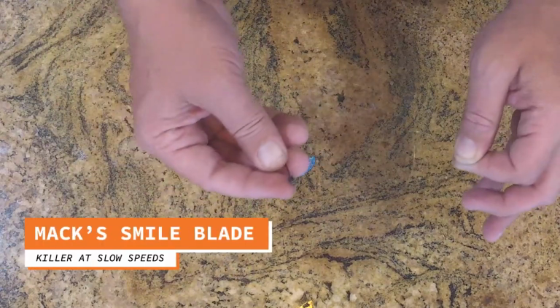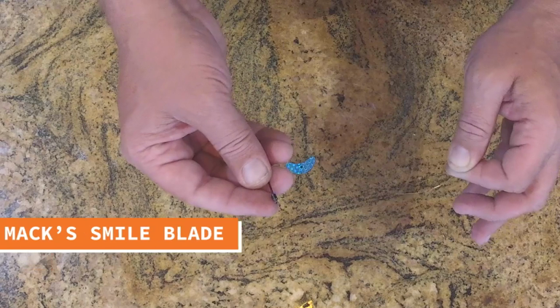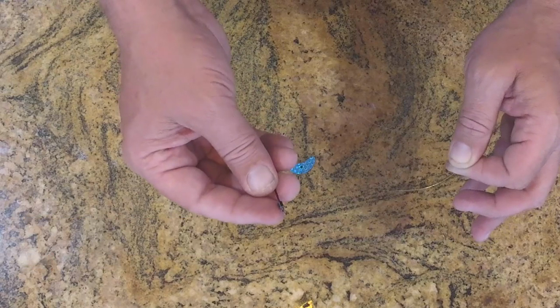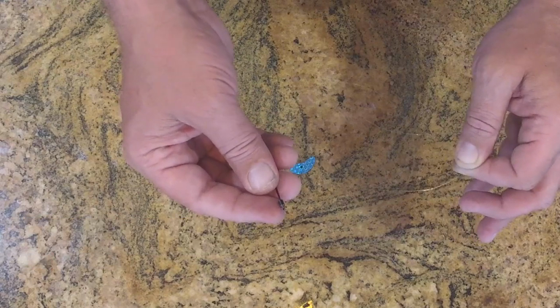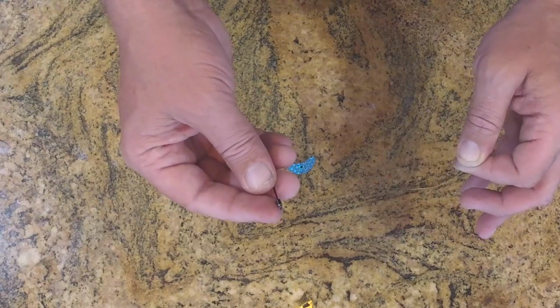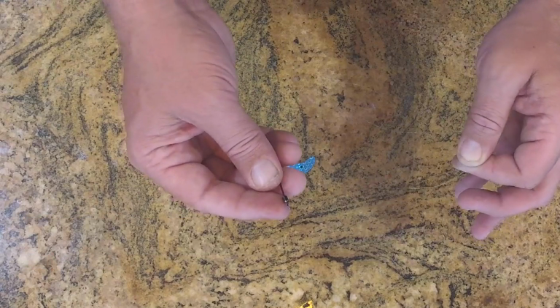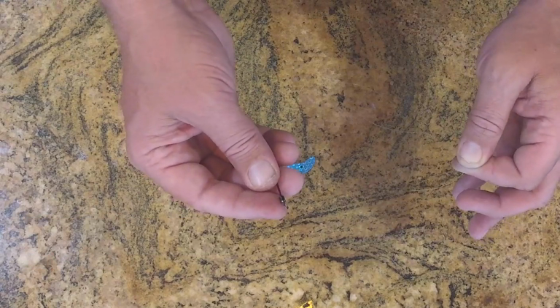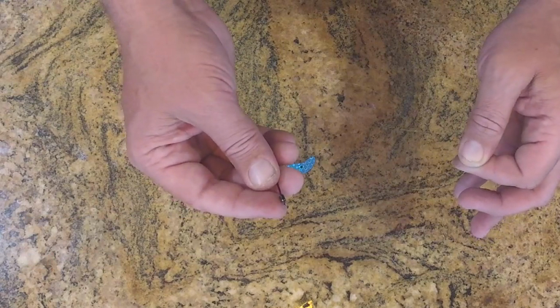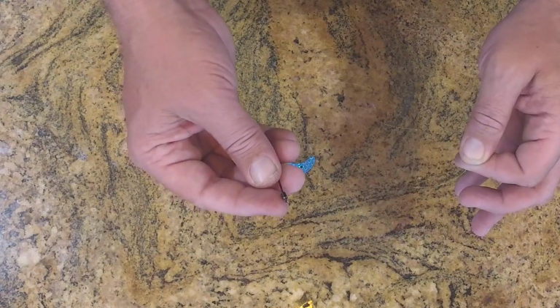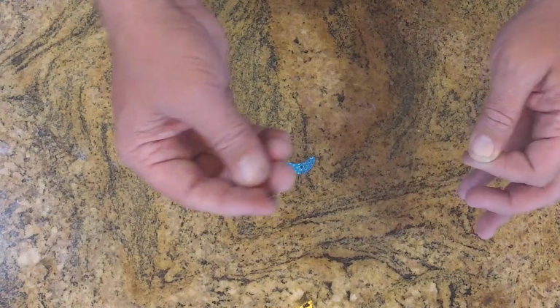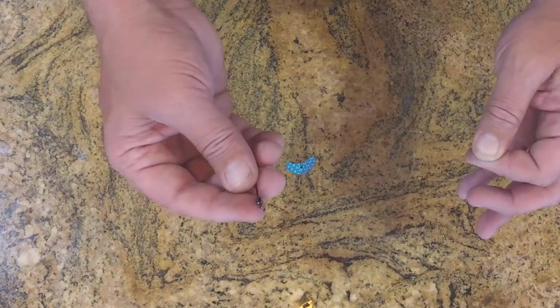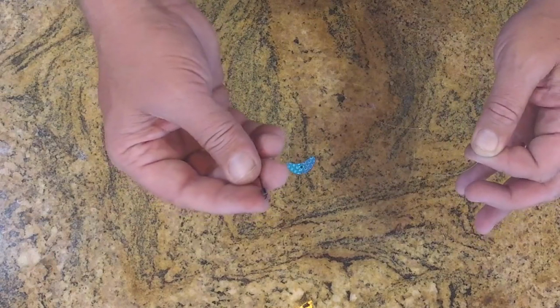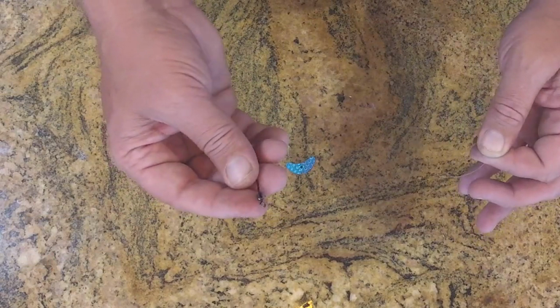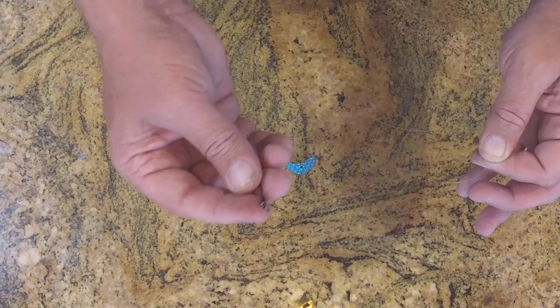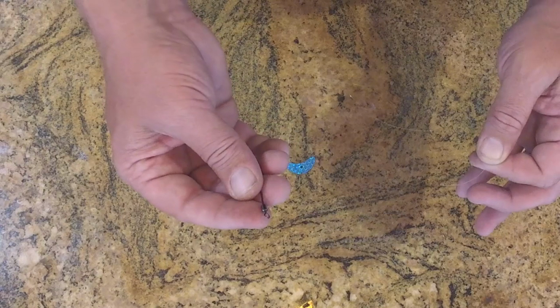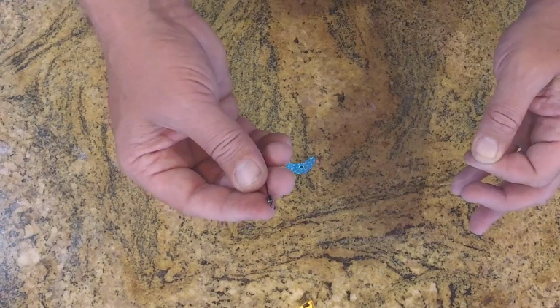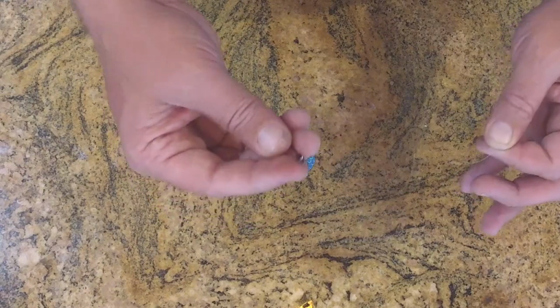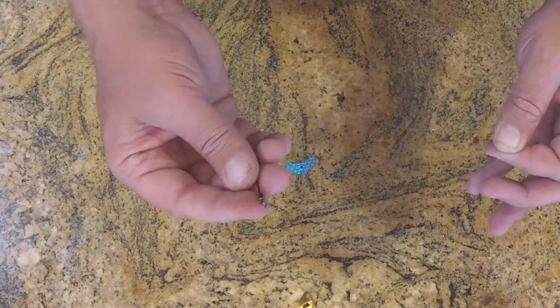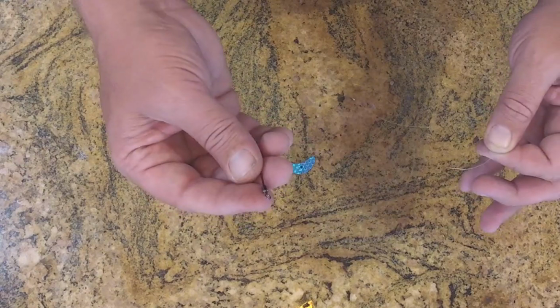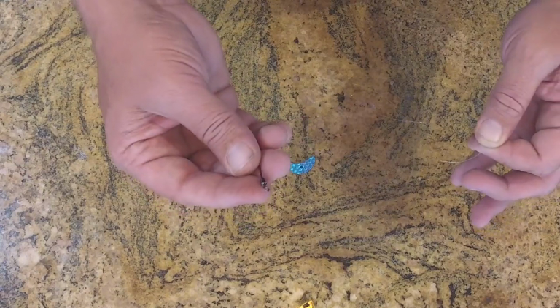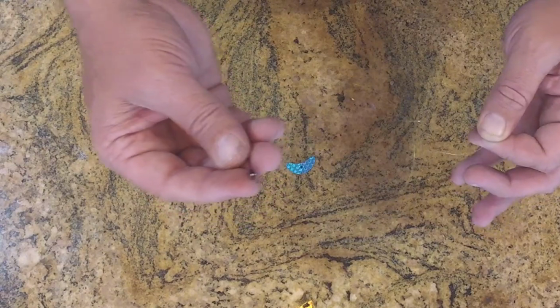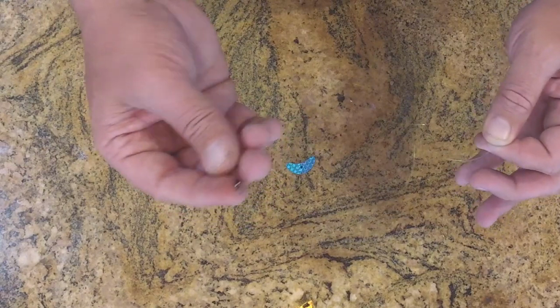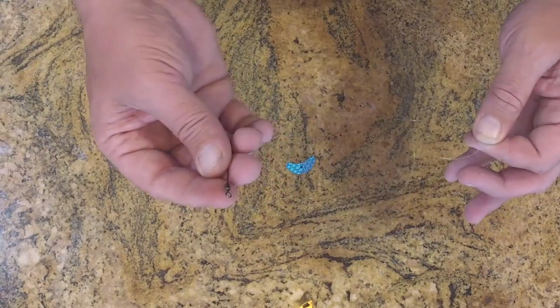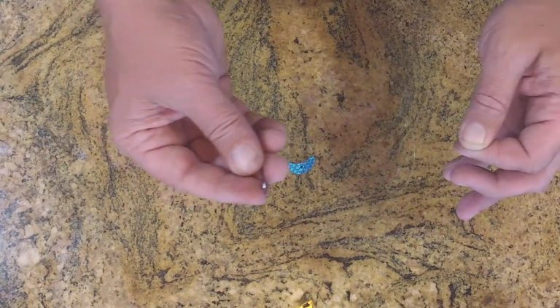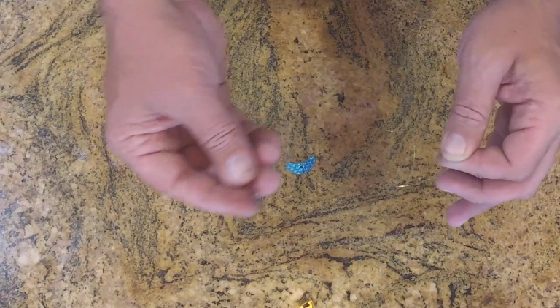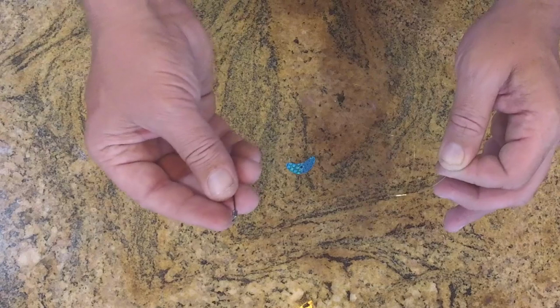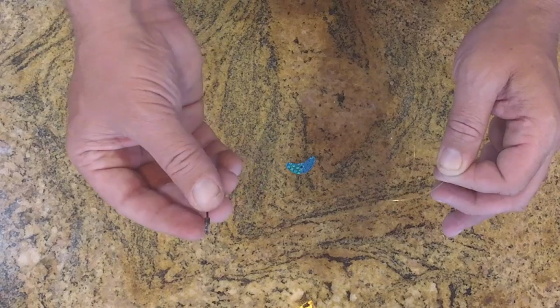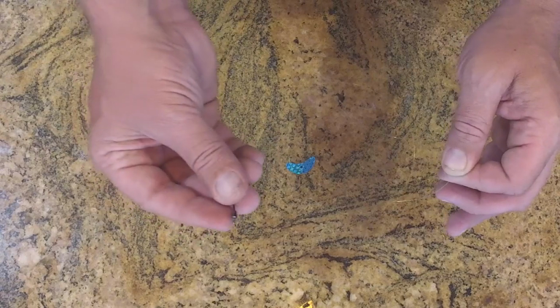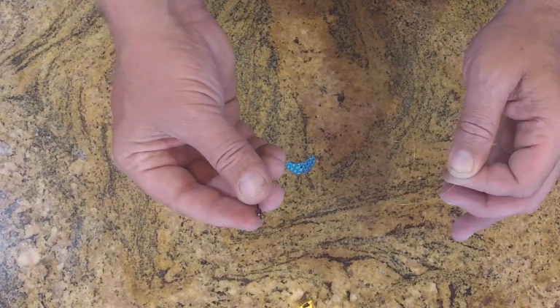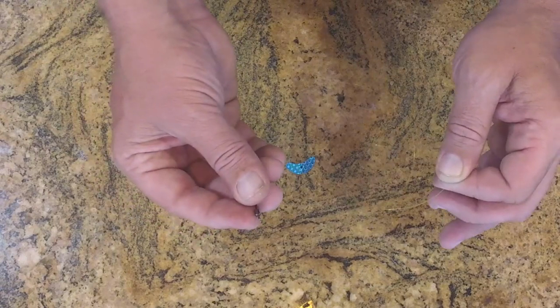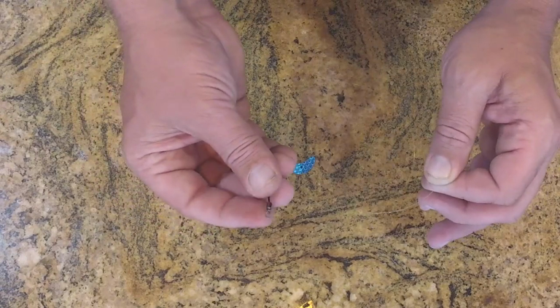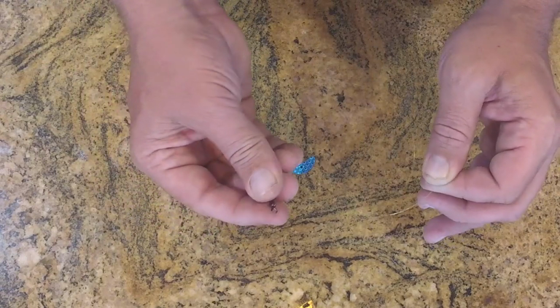I like to add blades onto plain slow death hooks. Basically when there's dirty water or cloudy conditions, just mix it up from time to time. Sometimes they want the blade, sometimes they don't.